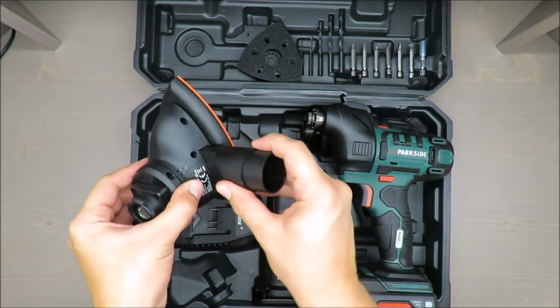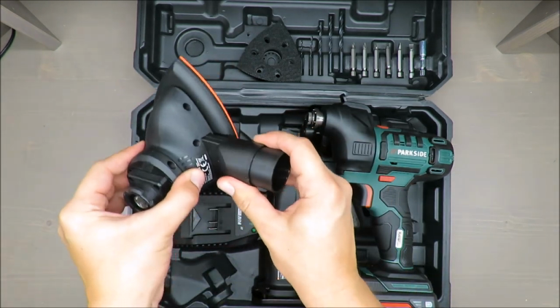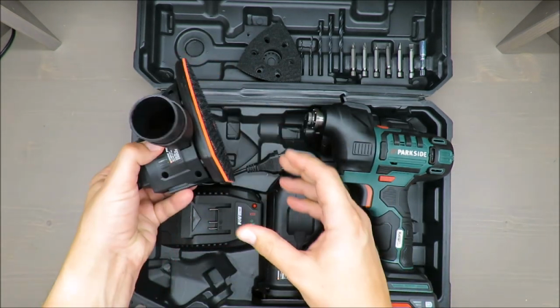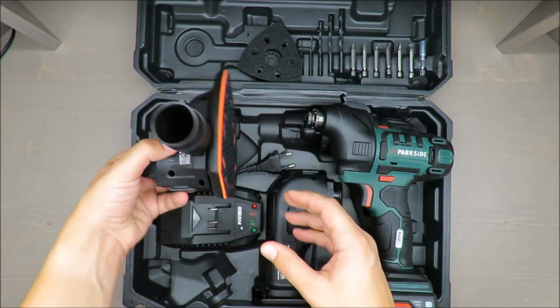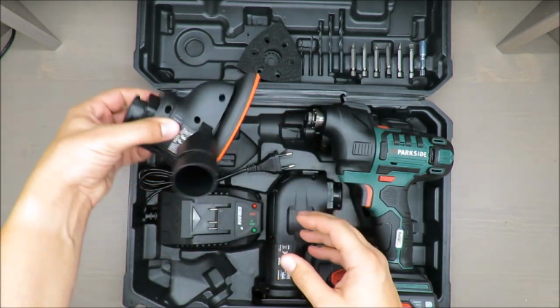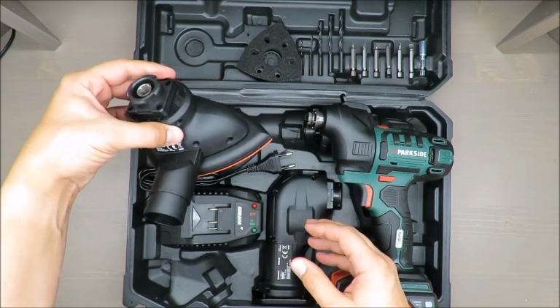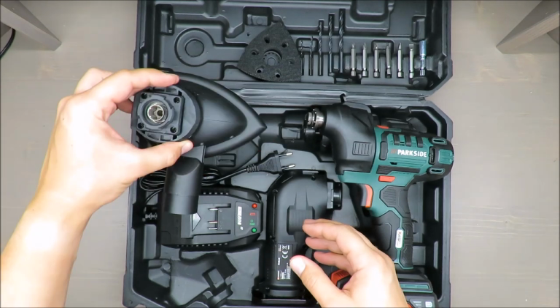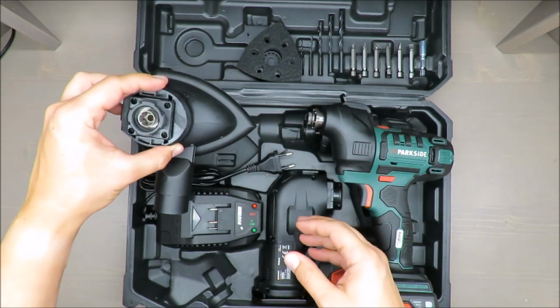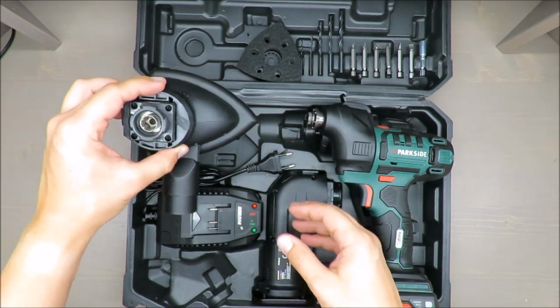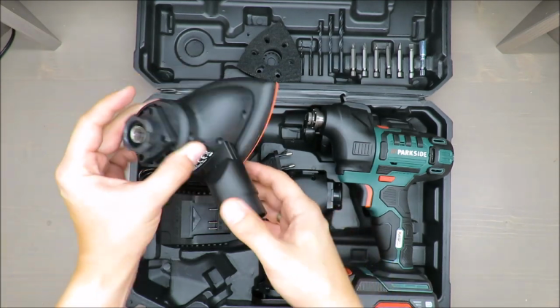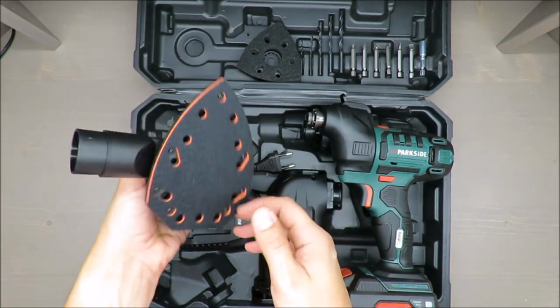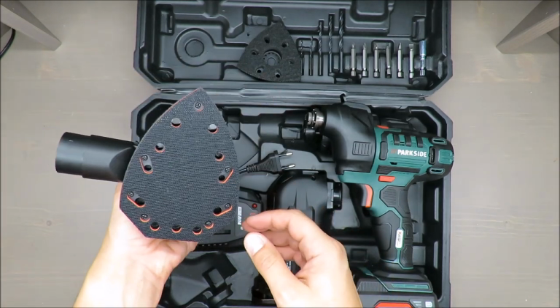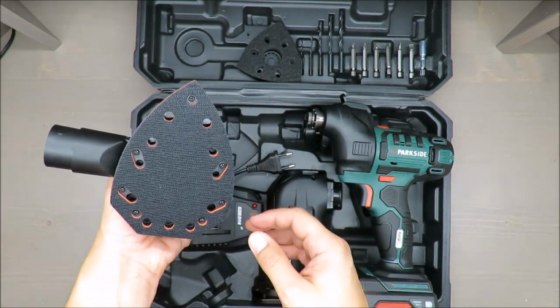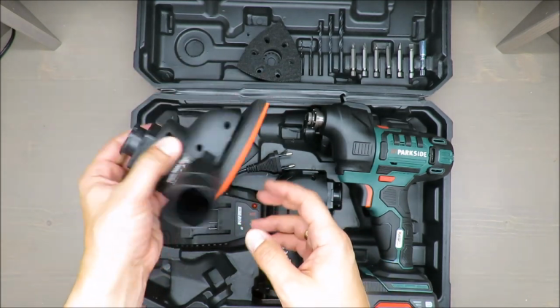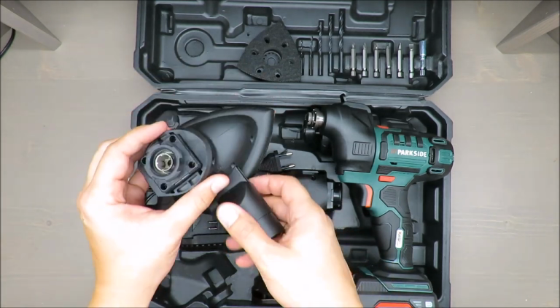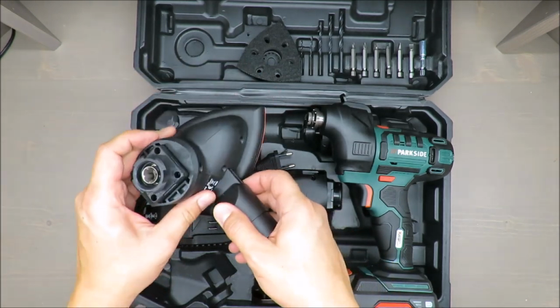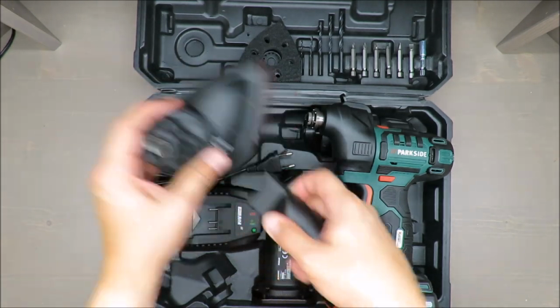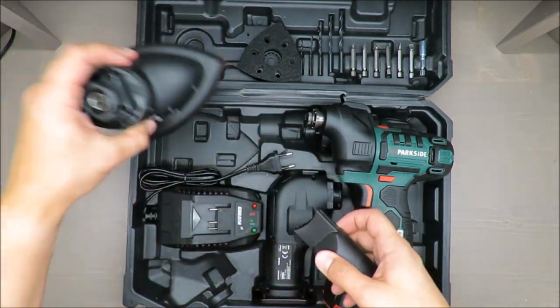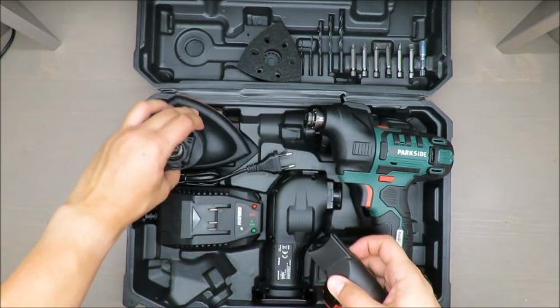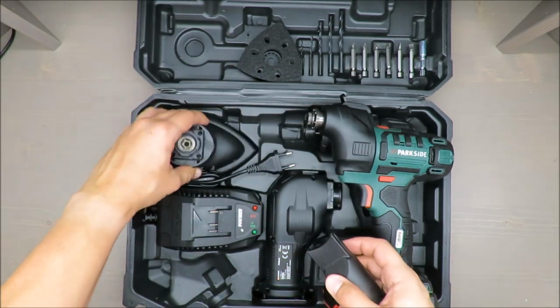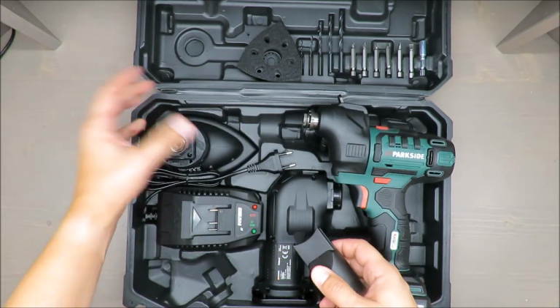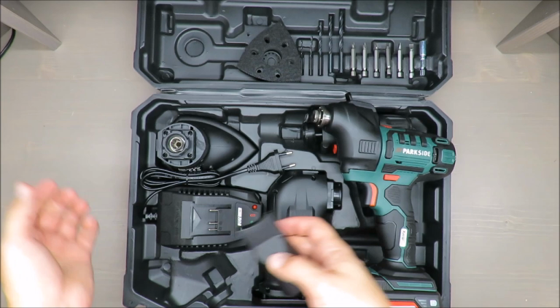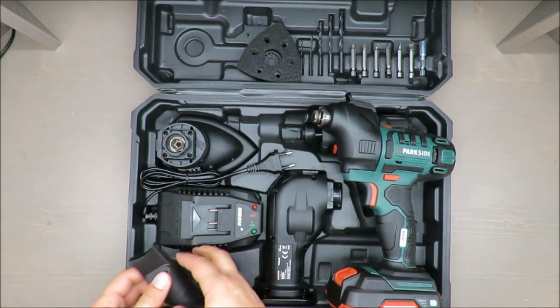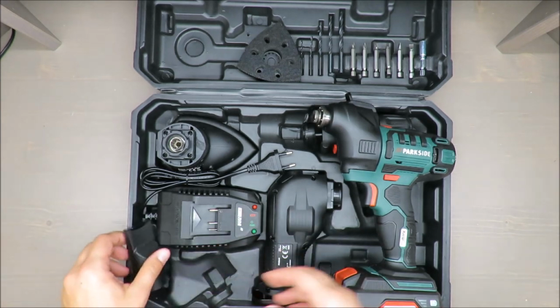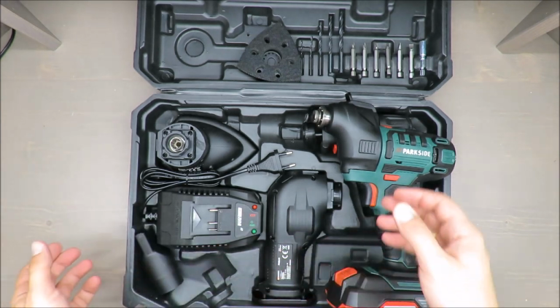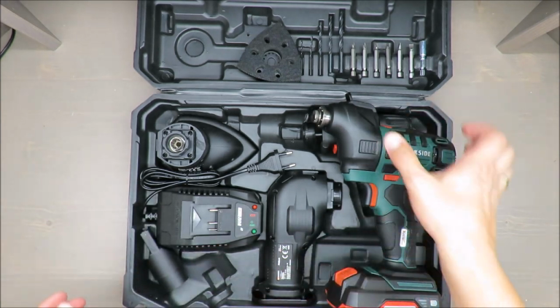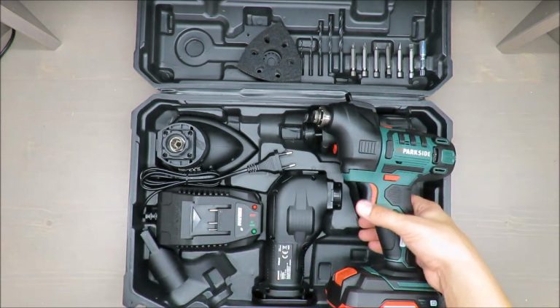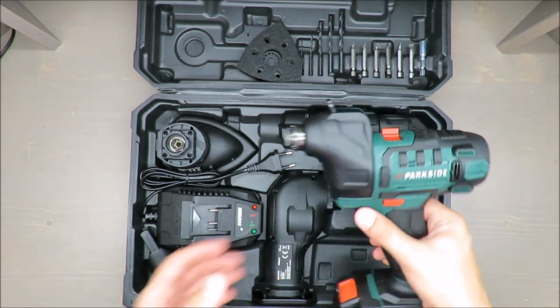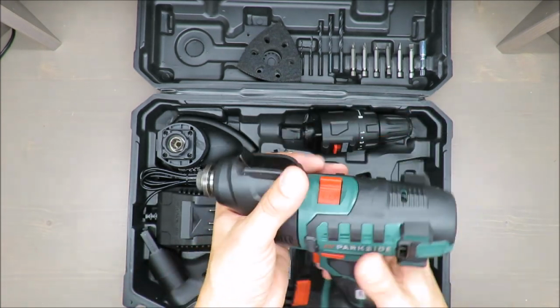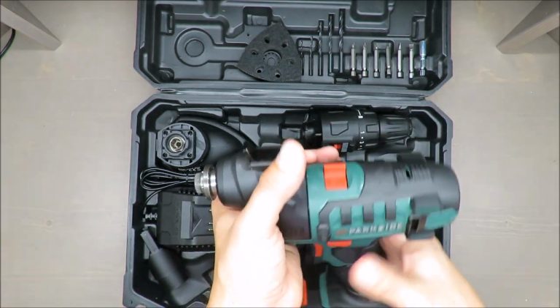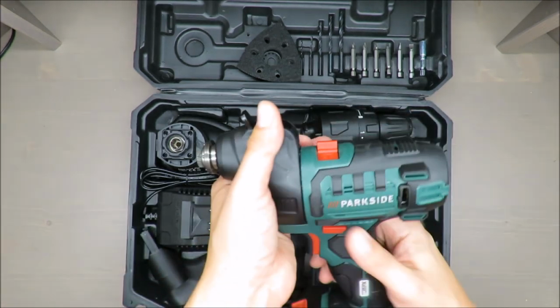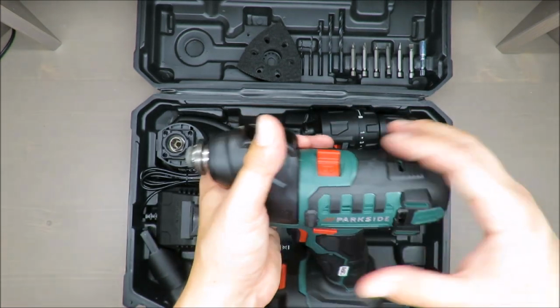You also have an attachment for a vacuum cleaner, just to keep your working station clean.